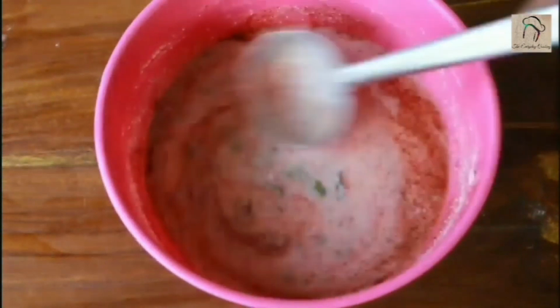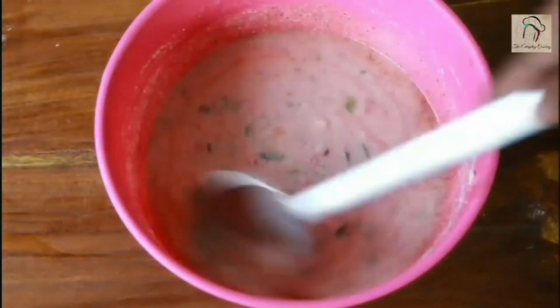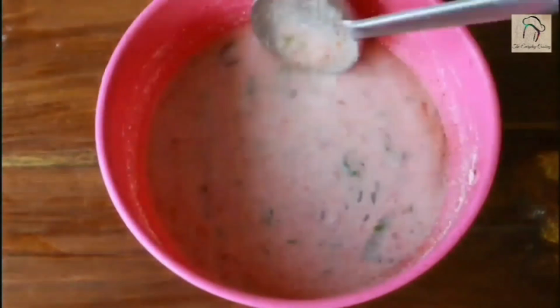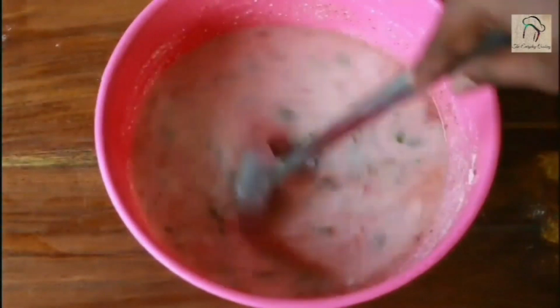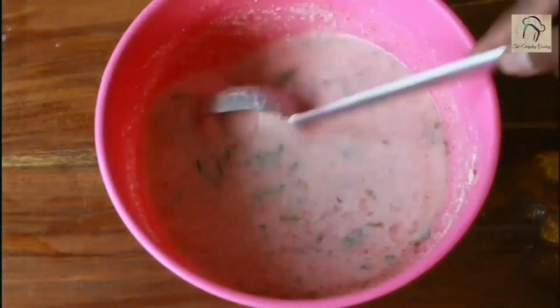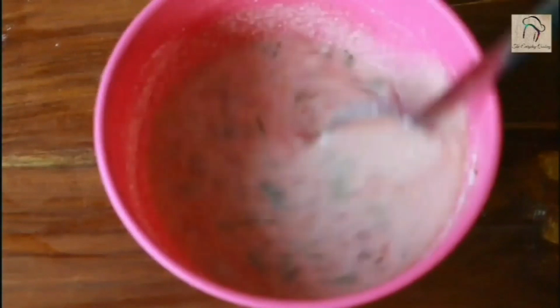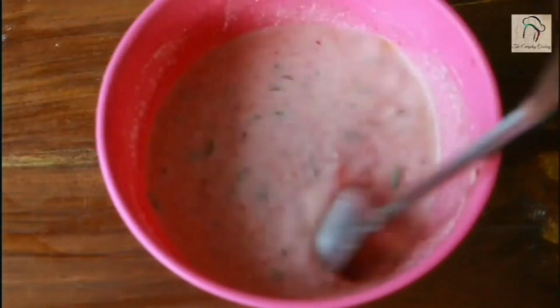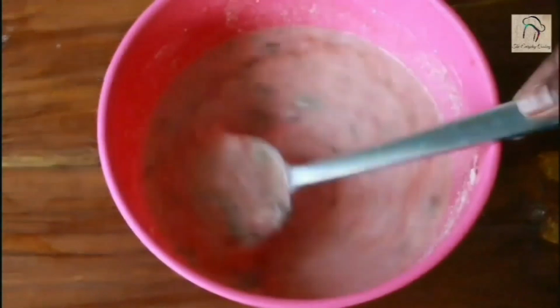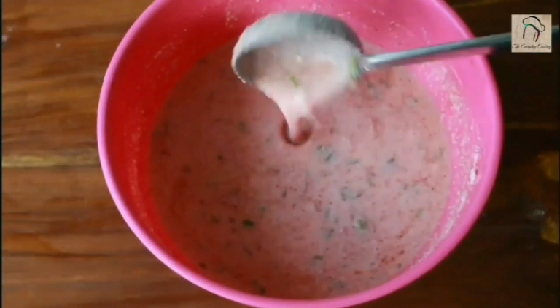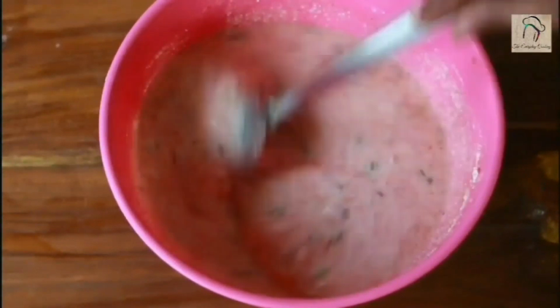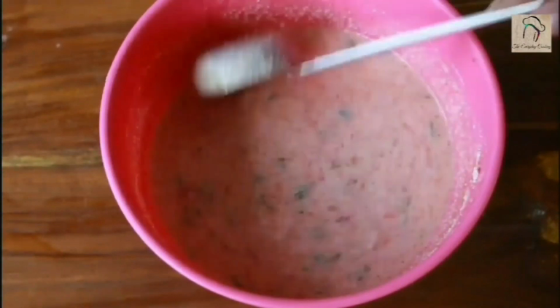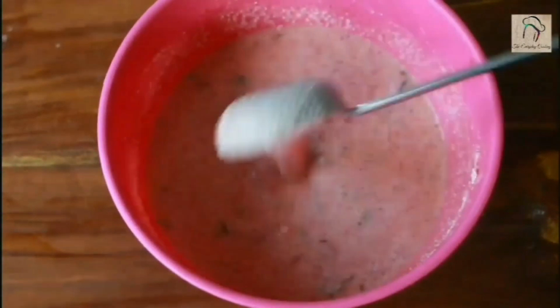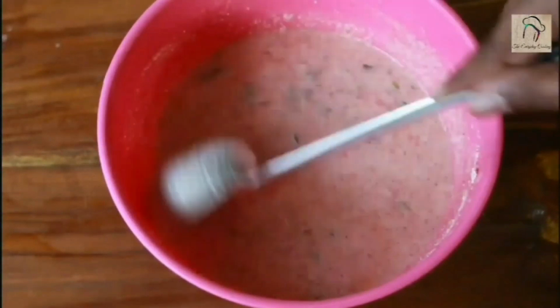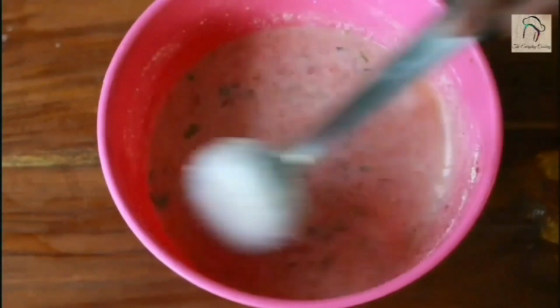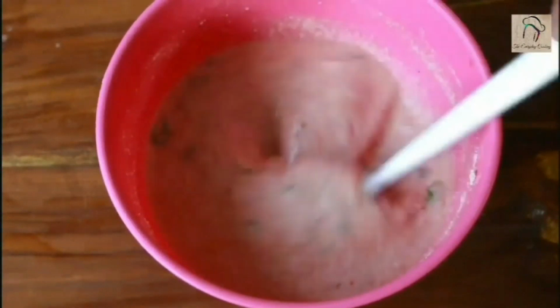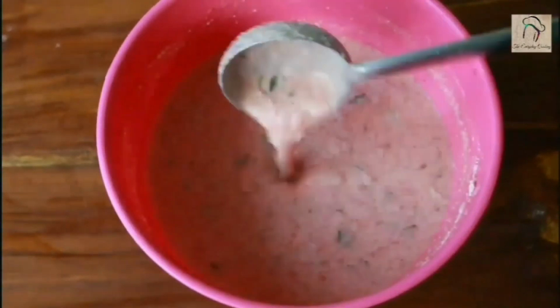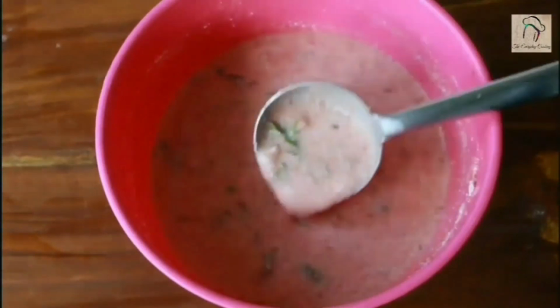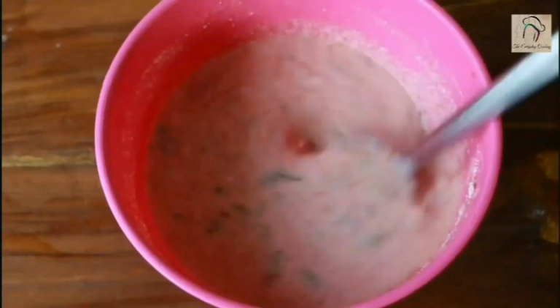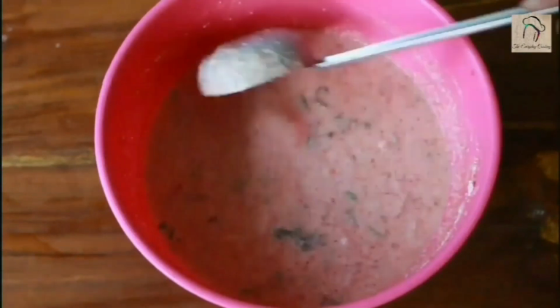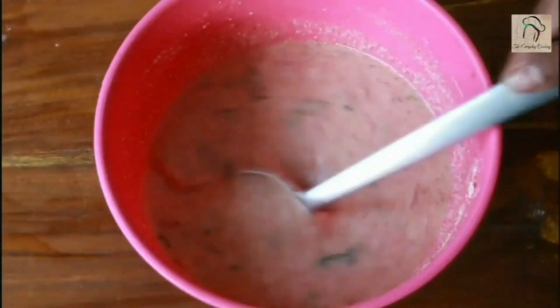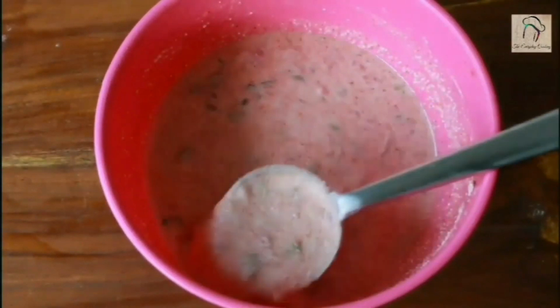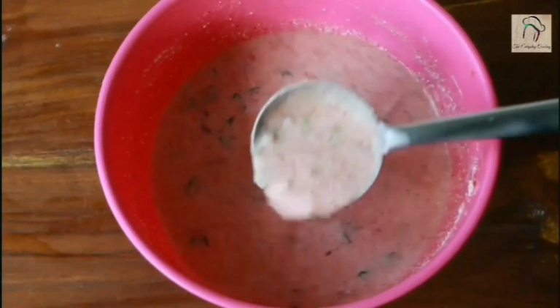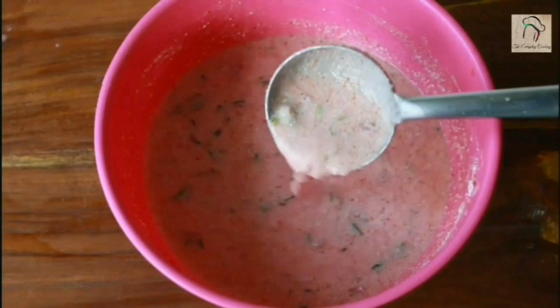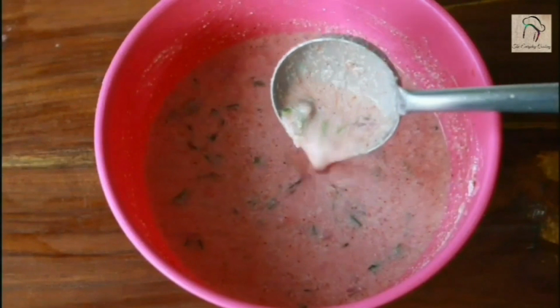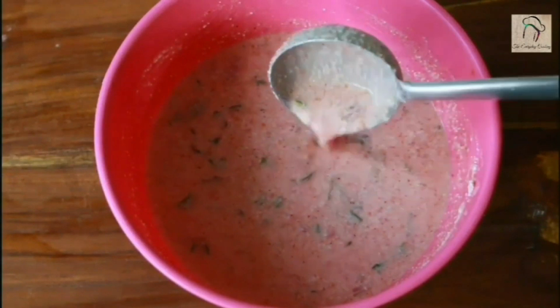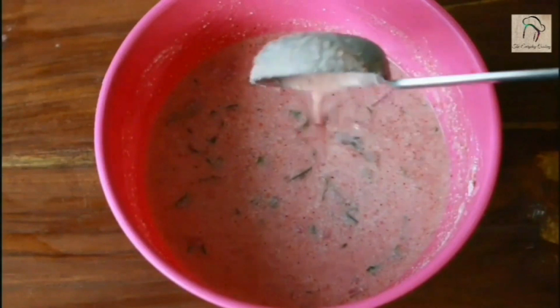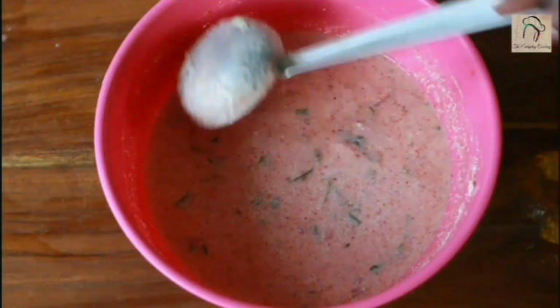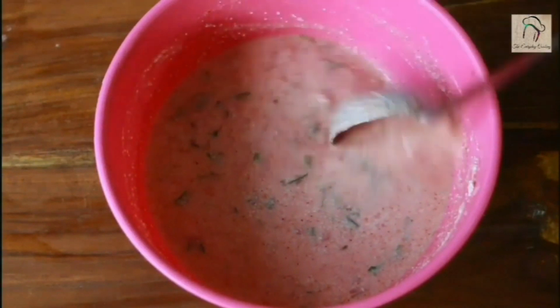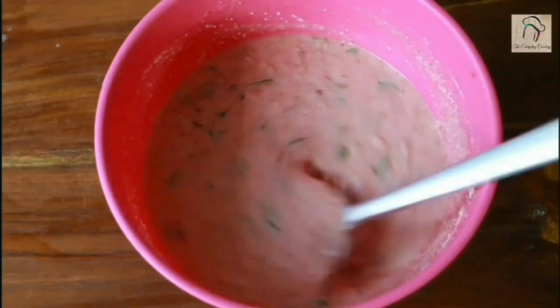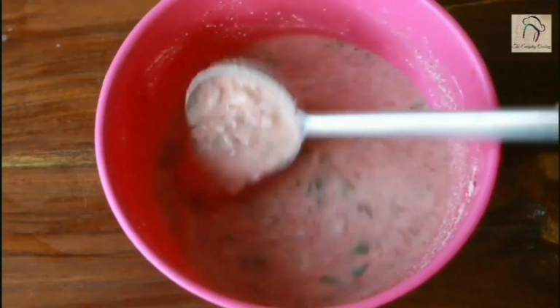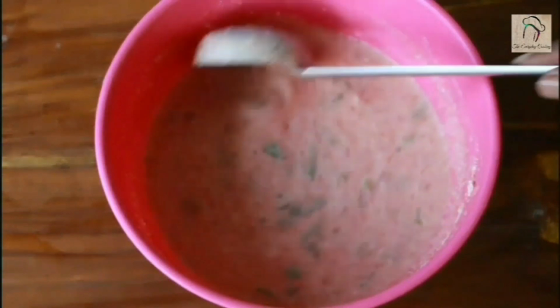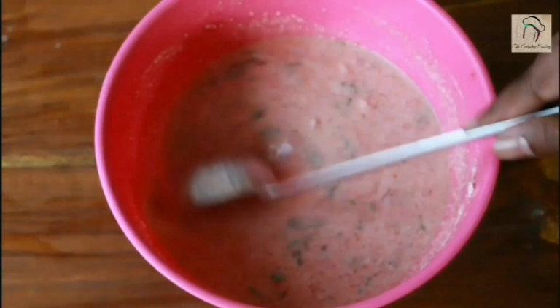You can also use normal chili powder — if so, use half a teaspoon of it. This is the batter consistency, please note it.